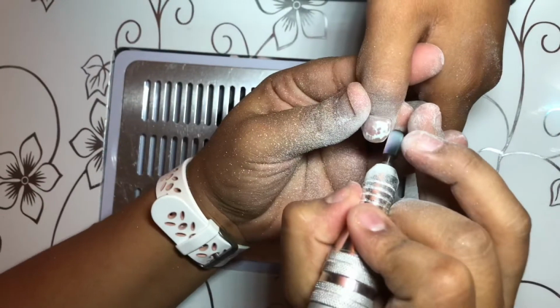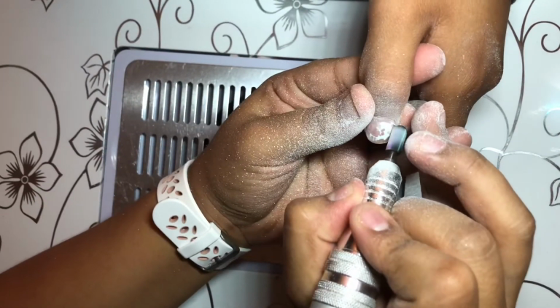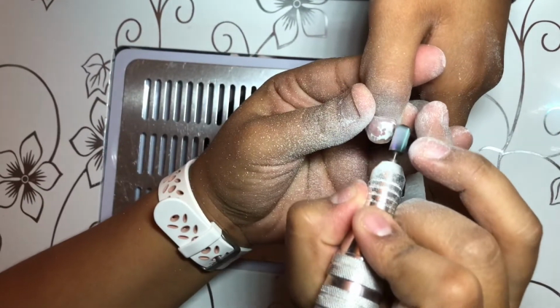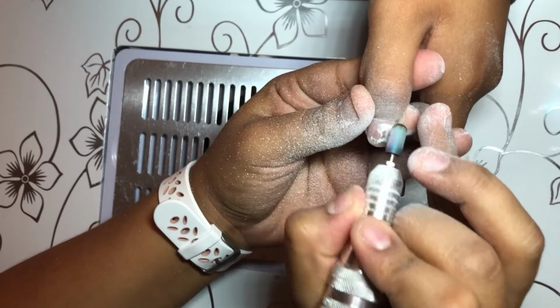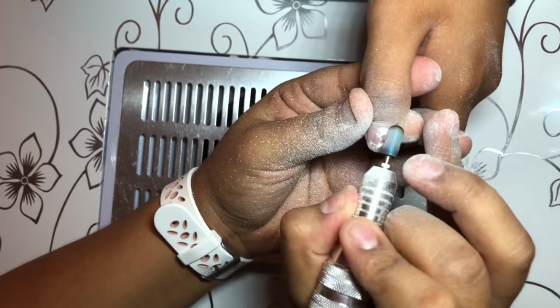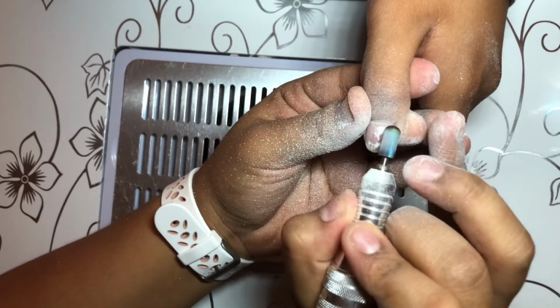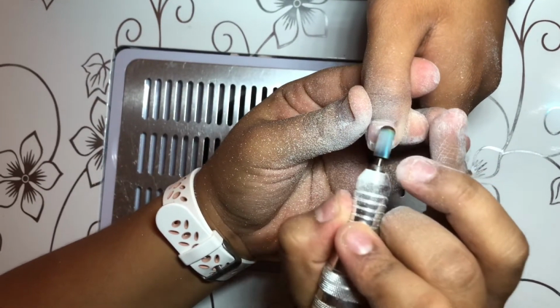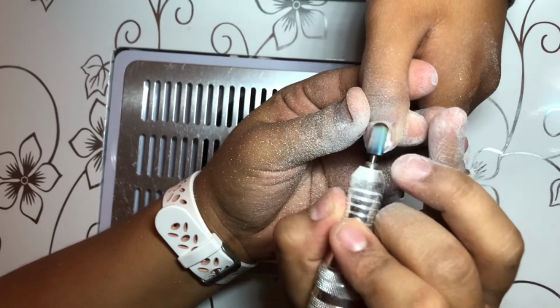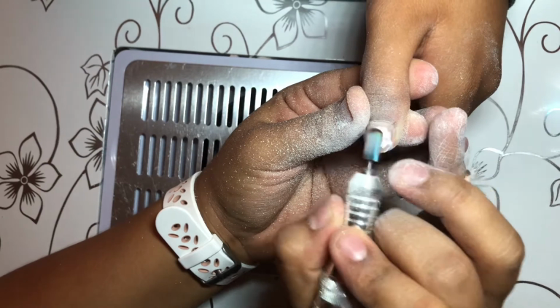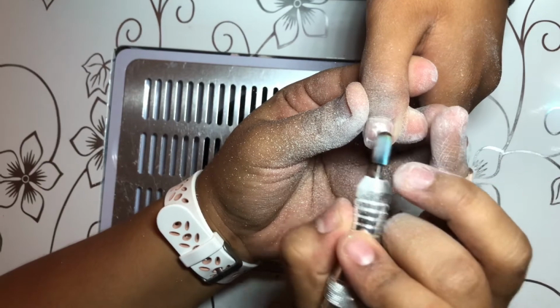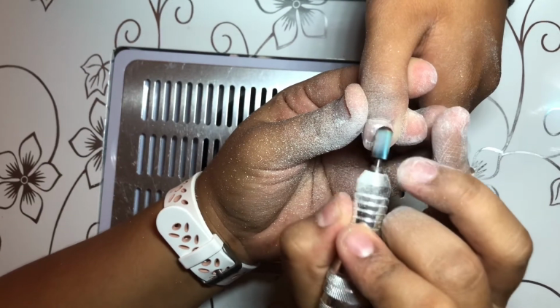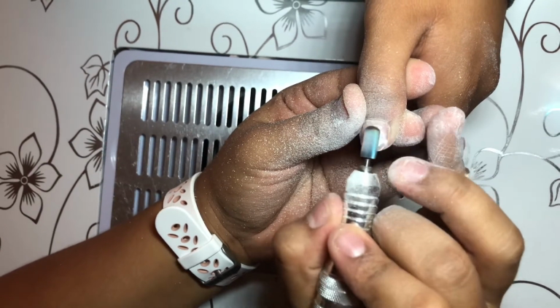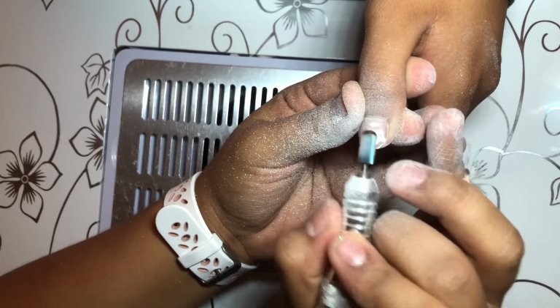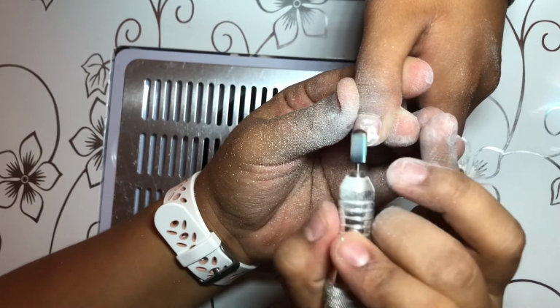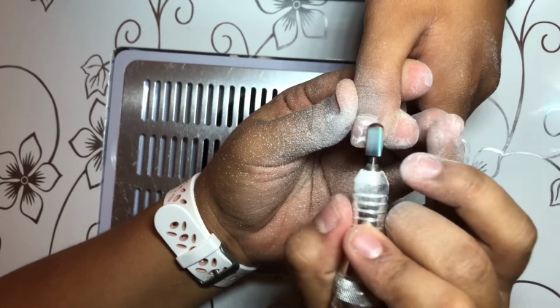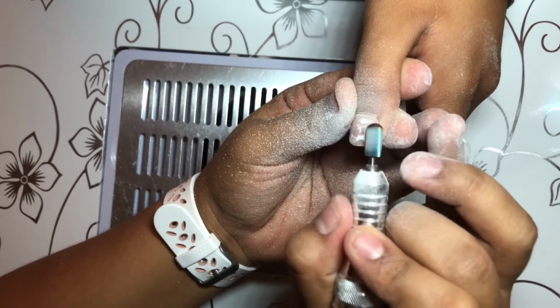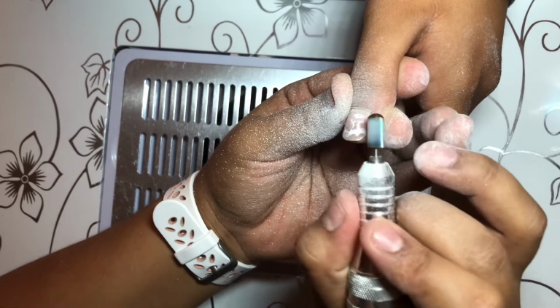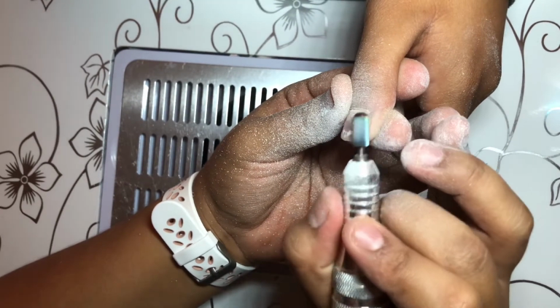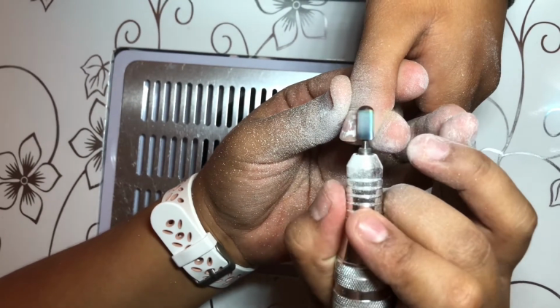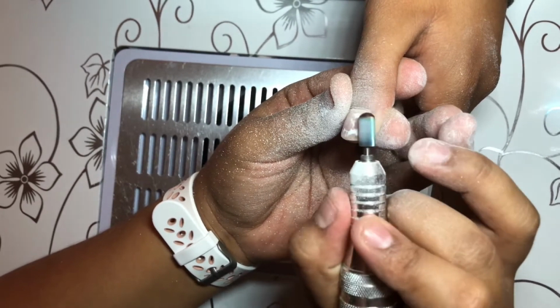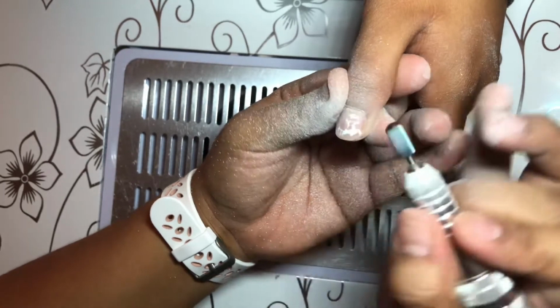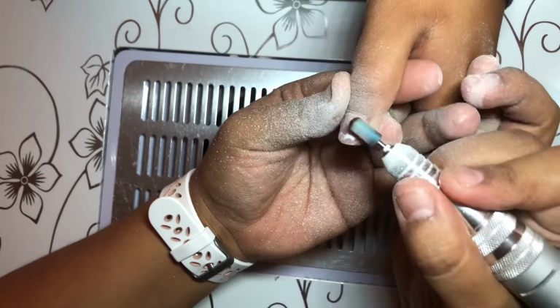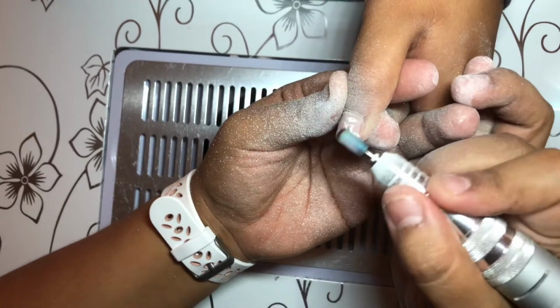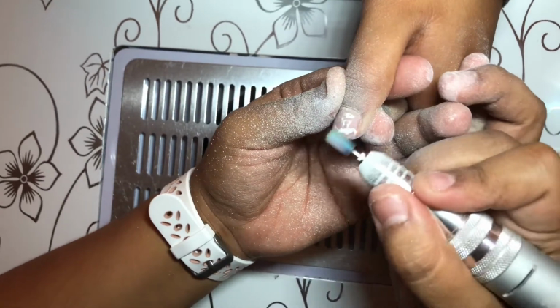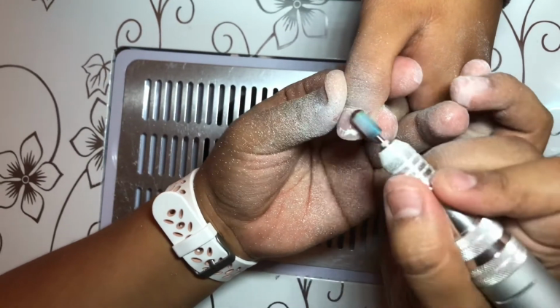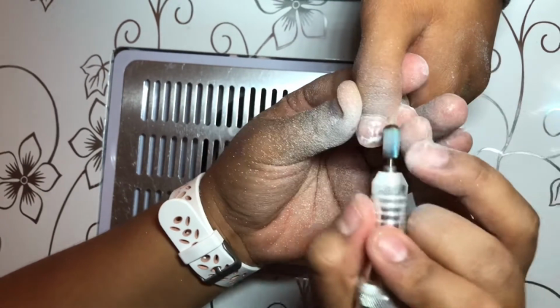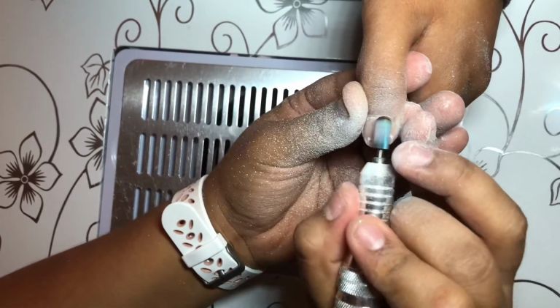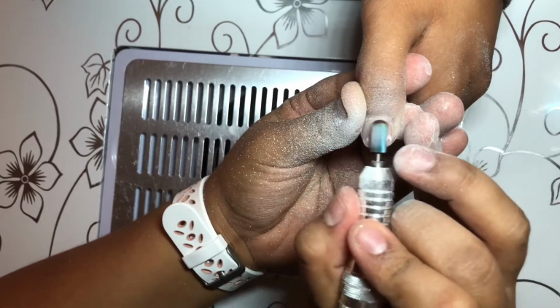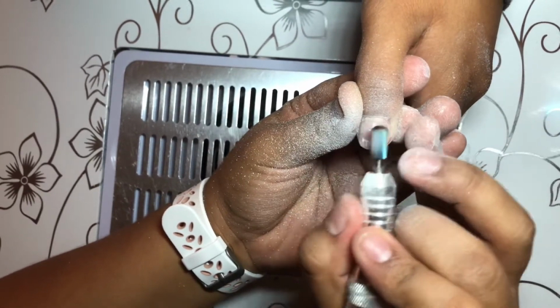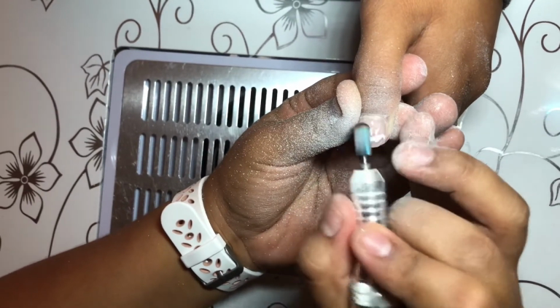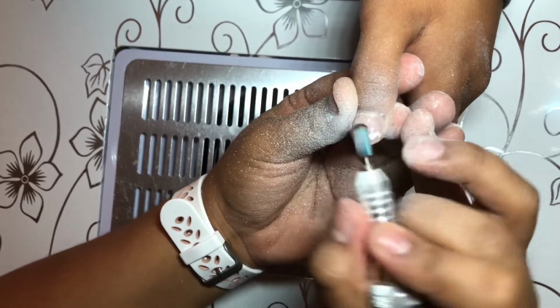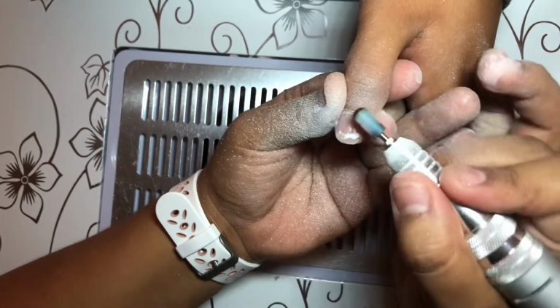I'm just going to show you what it looks like towards the end of filing off that gel polish. You want to go really light on the nail bed — do not apply too much pressure, because you will cut your client's natural nail bed.